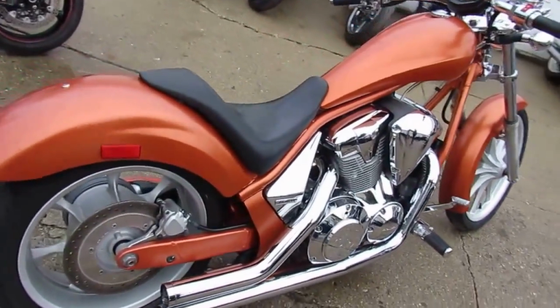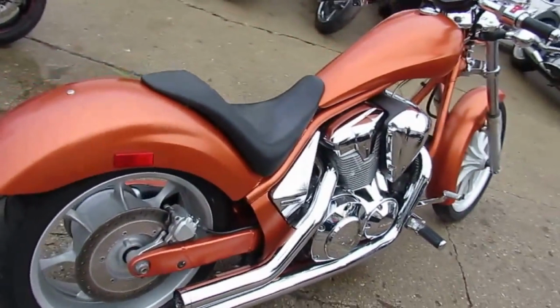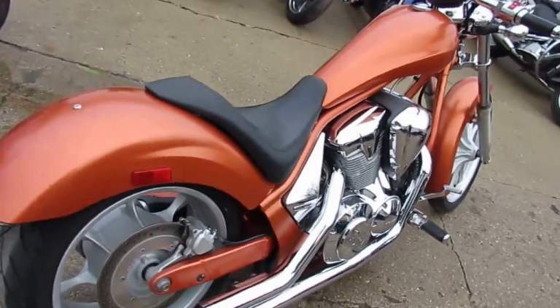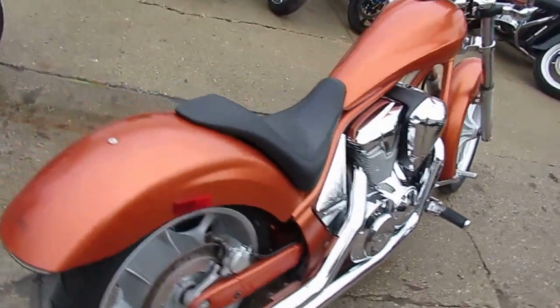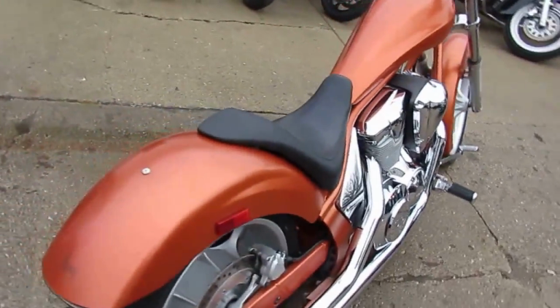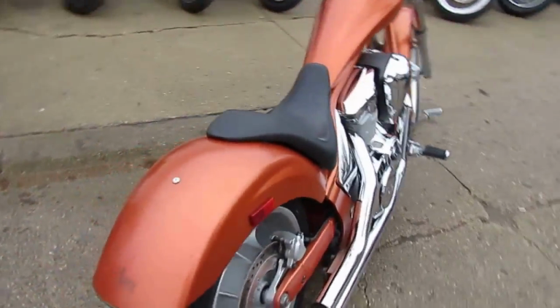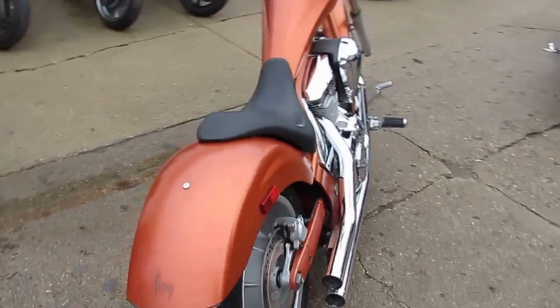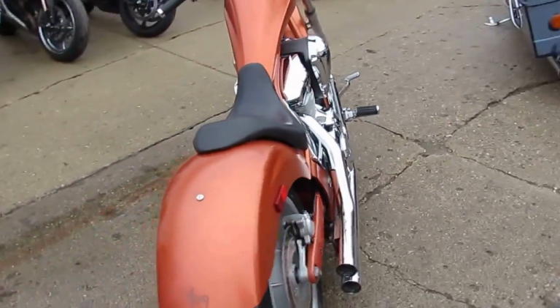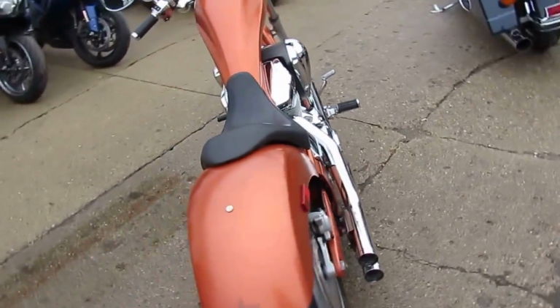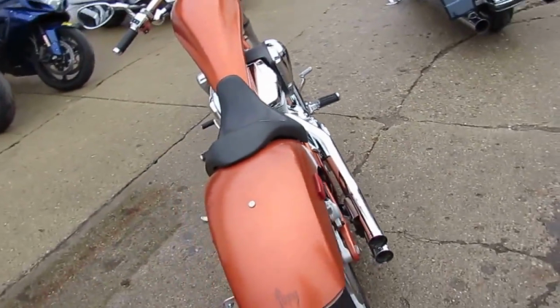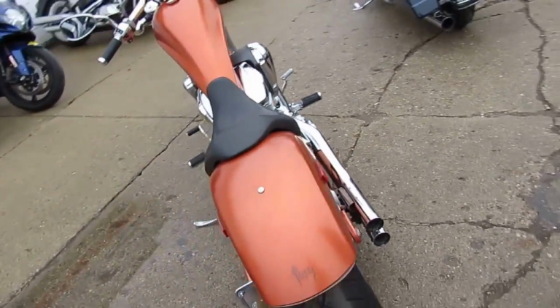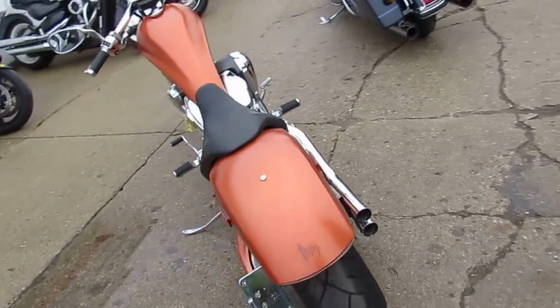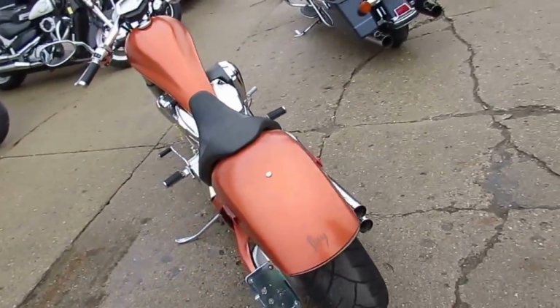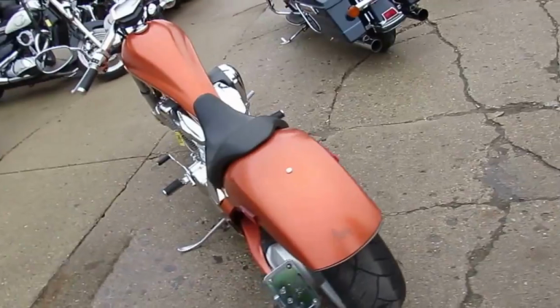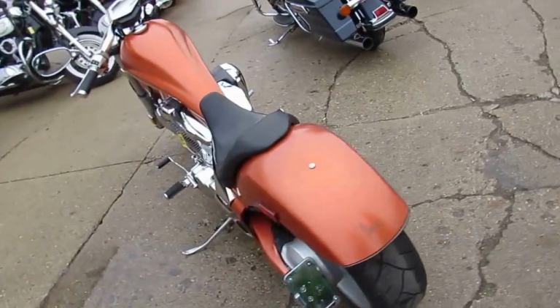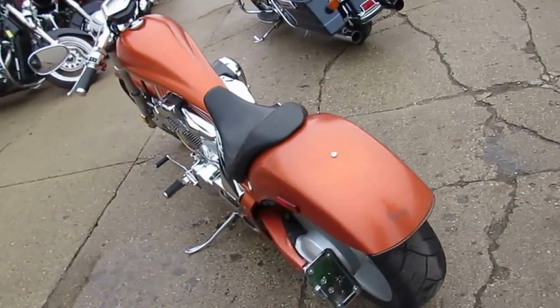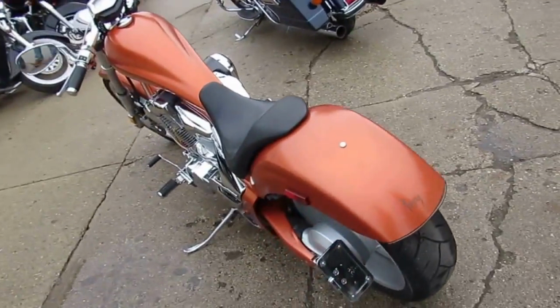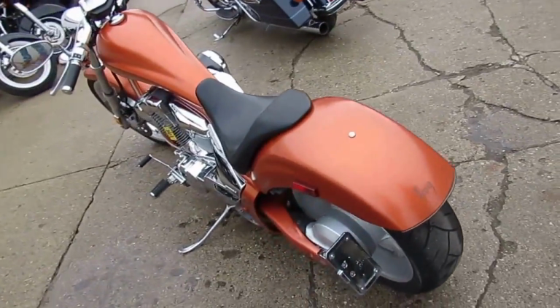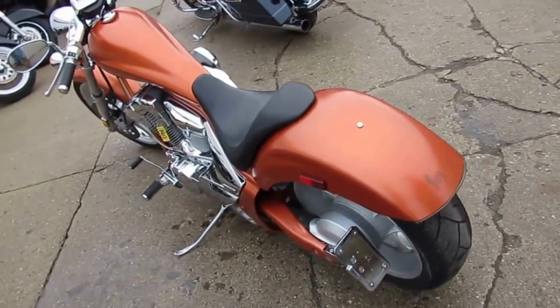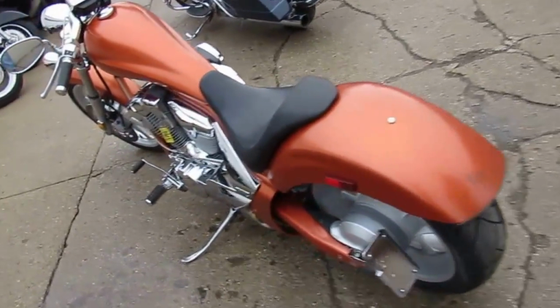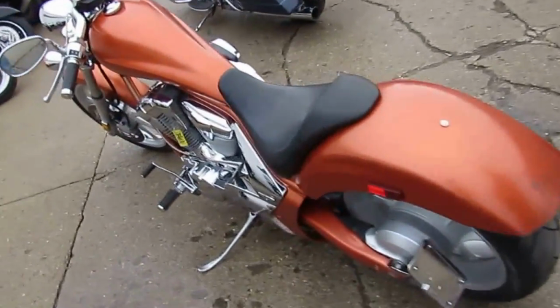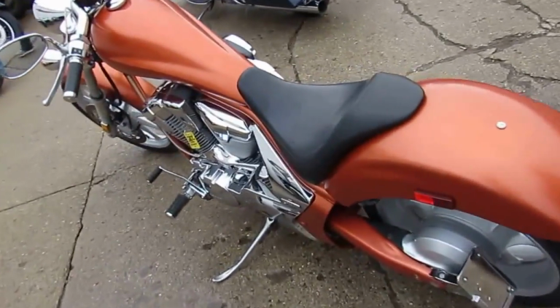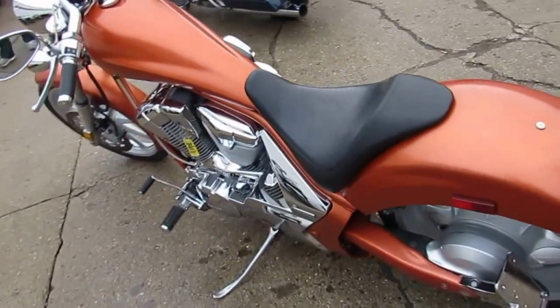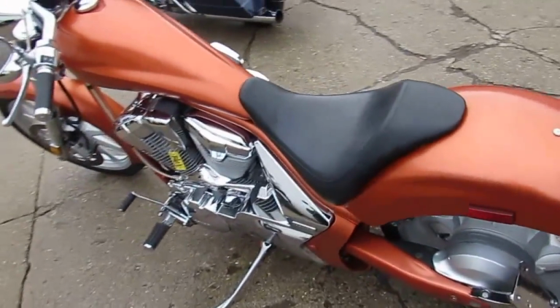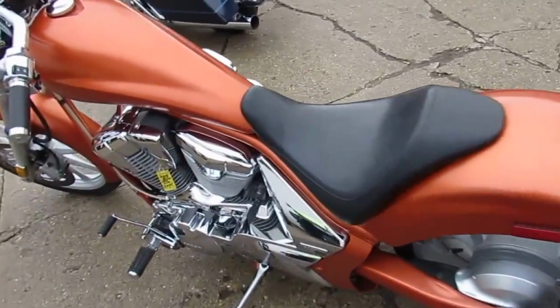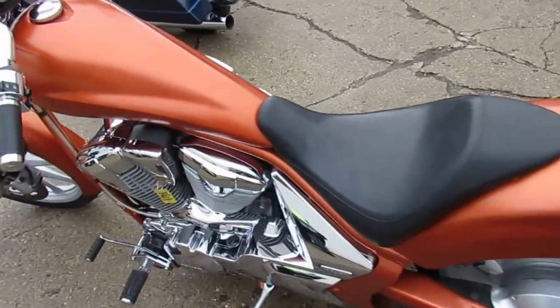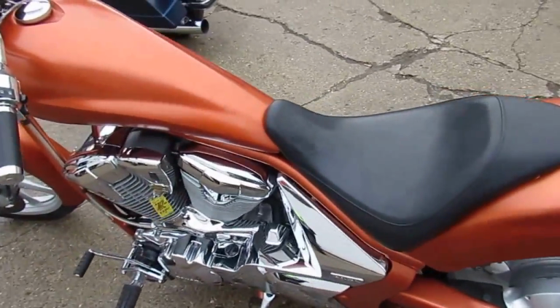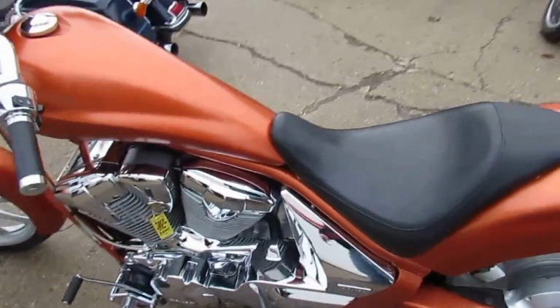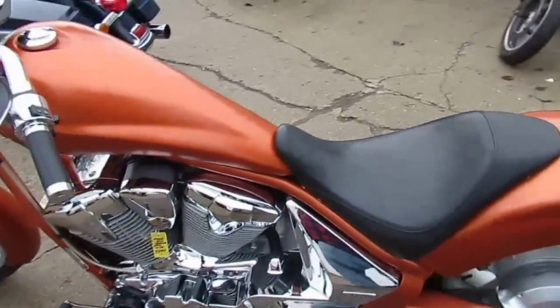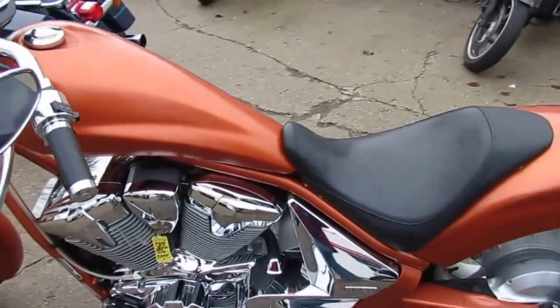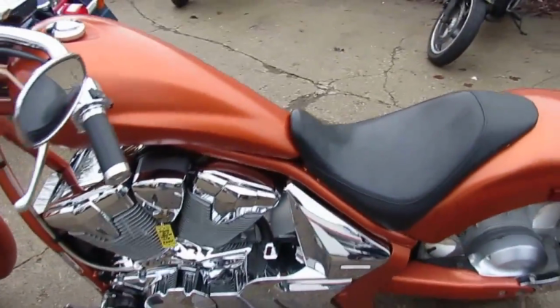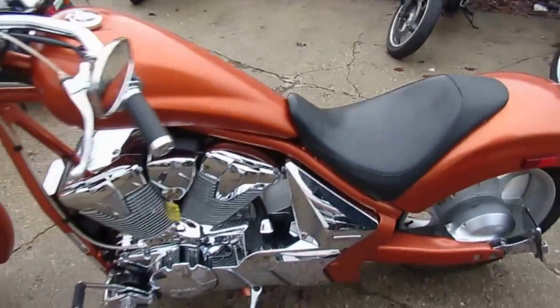Save thousands from new — a great bike for only $6,499. And at ApprovalPowerSports.com we have over 450 used bikes in stock. Call today, ride today.